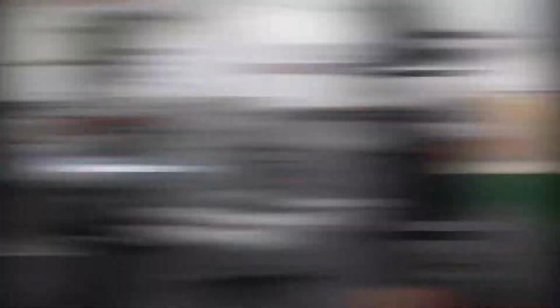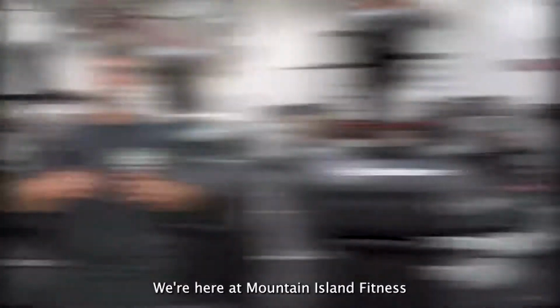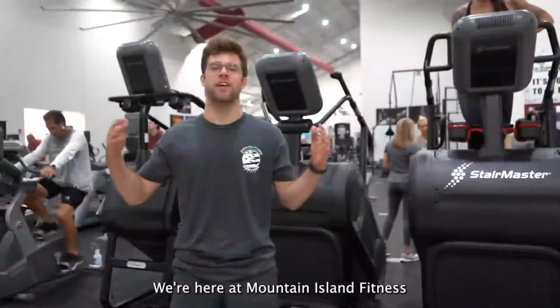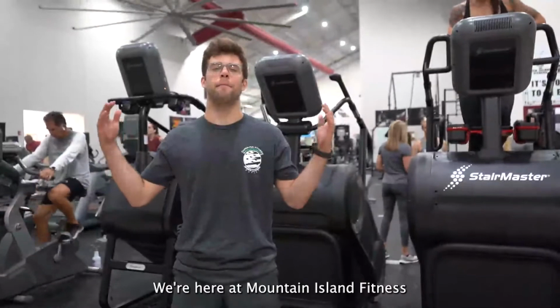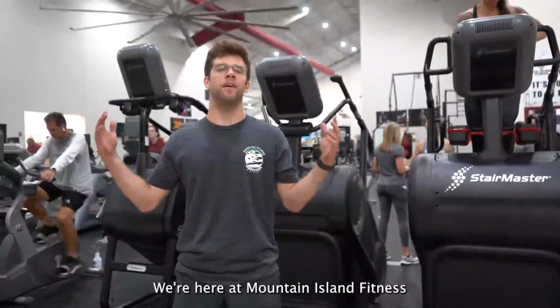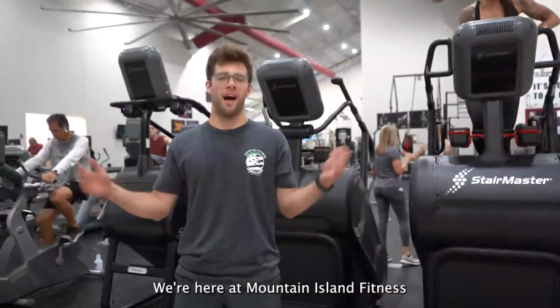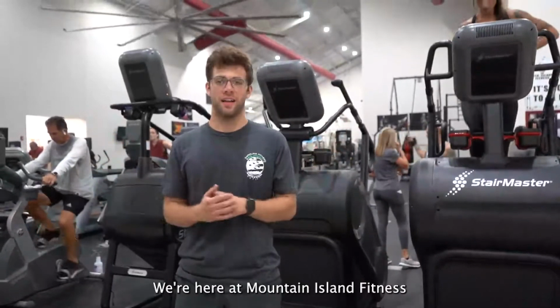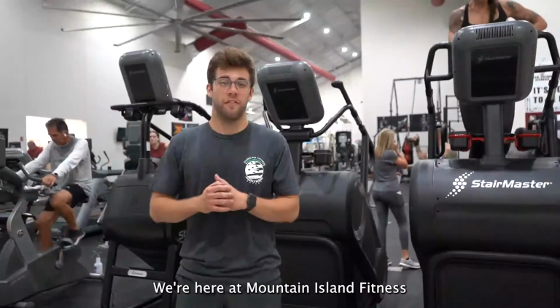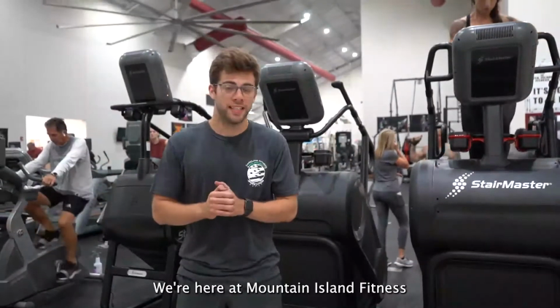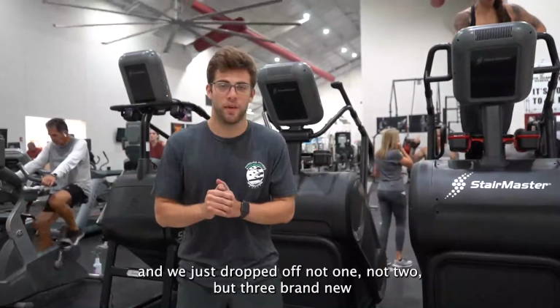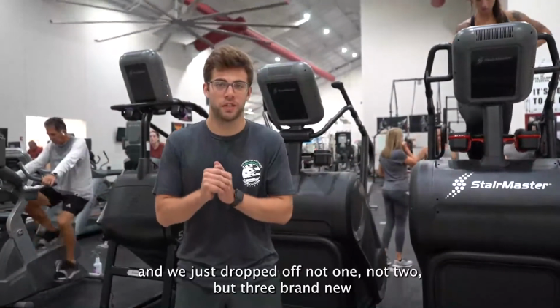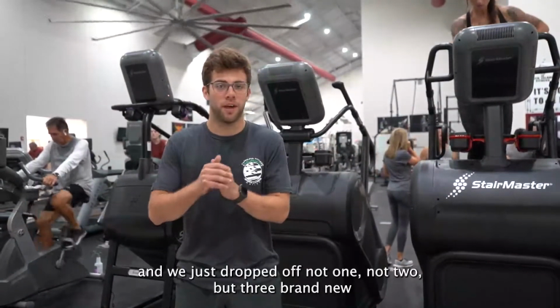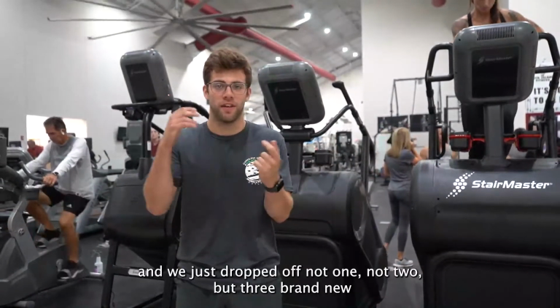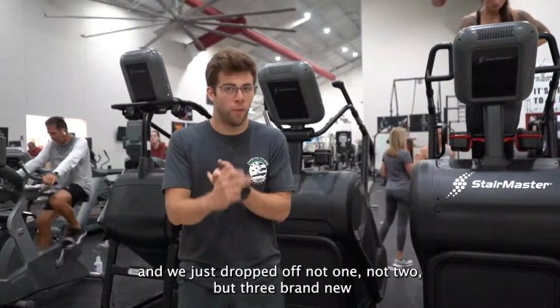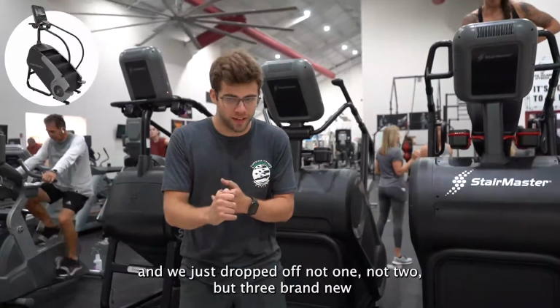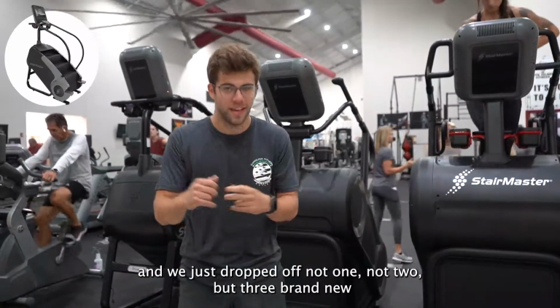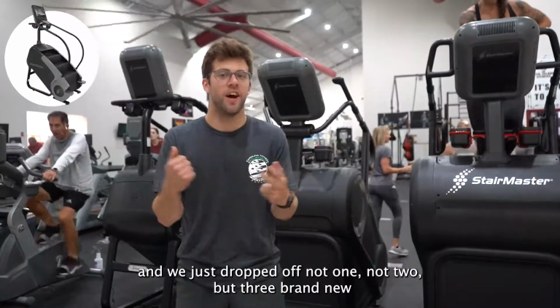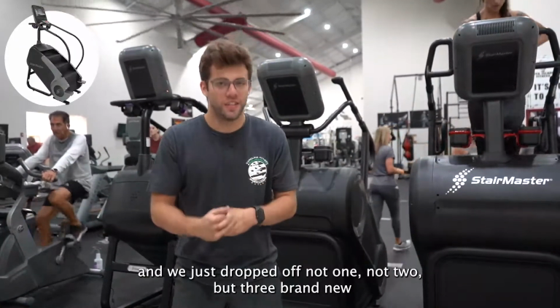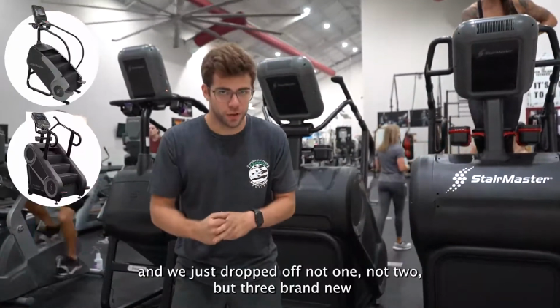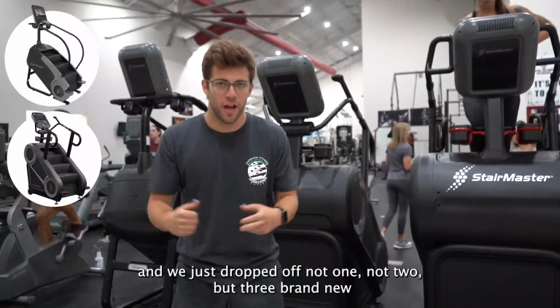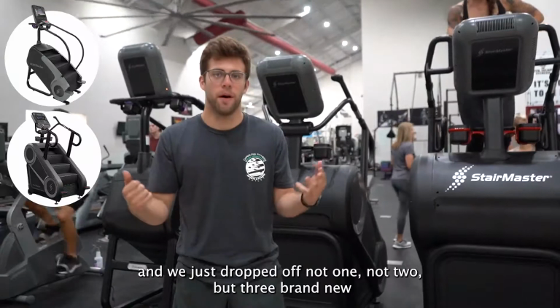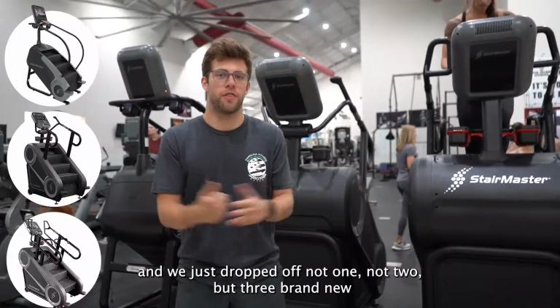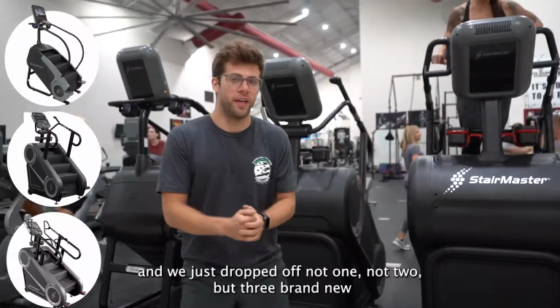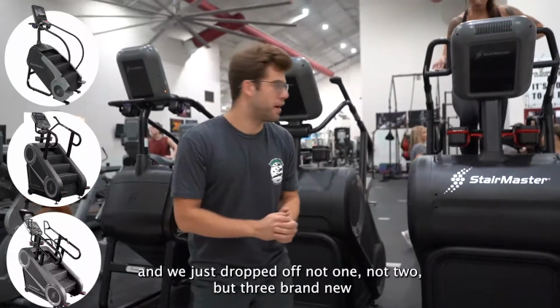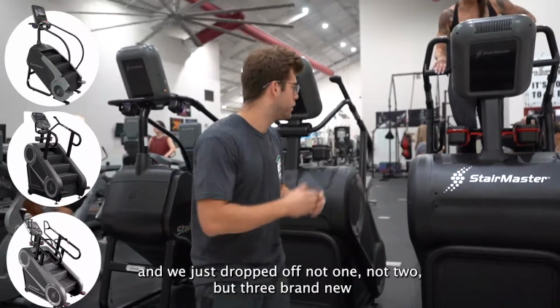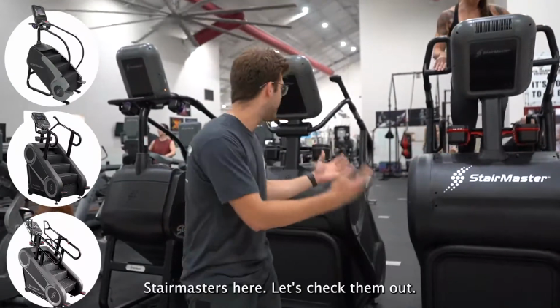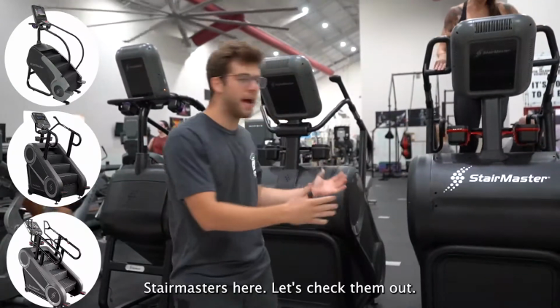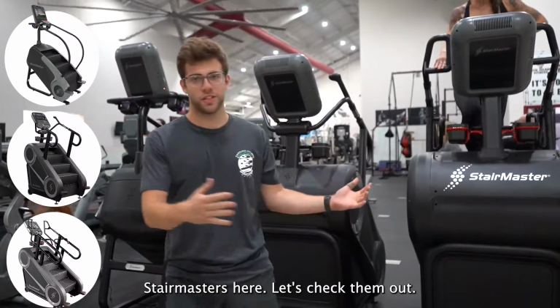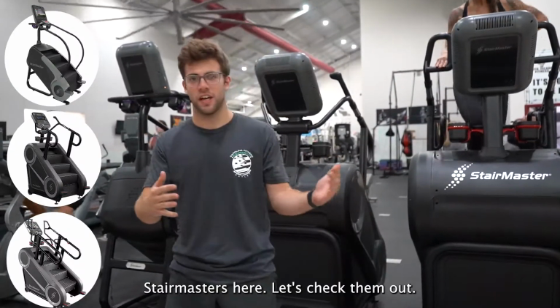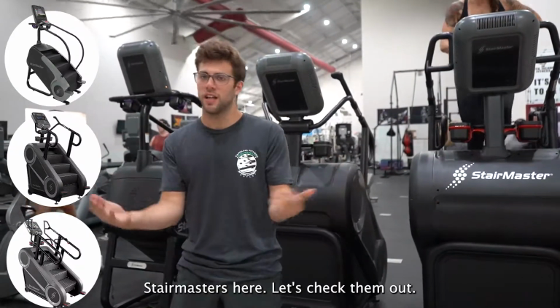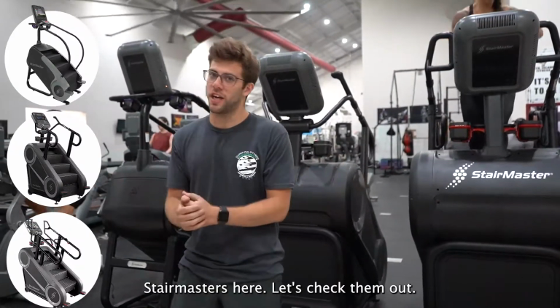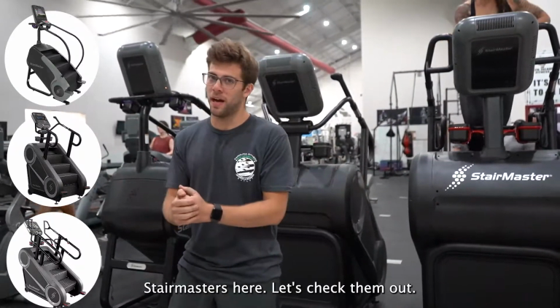We're here at Mountain Island Fitness and we just dropped off not one, not two, but three brand new Stairmasters here. Let's check them out.